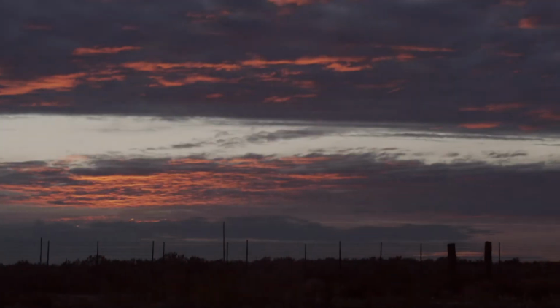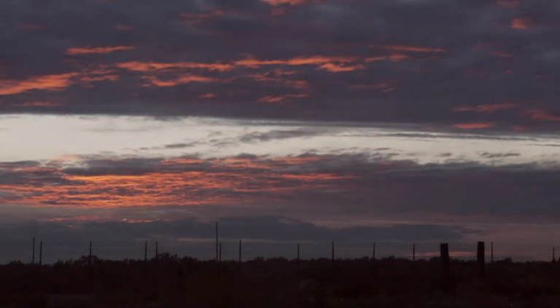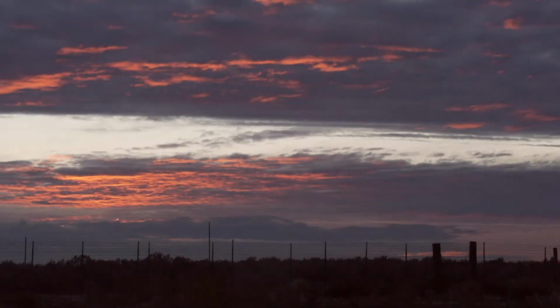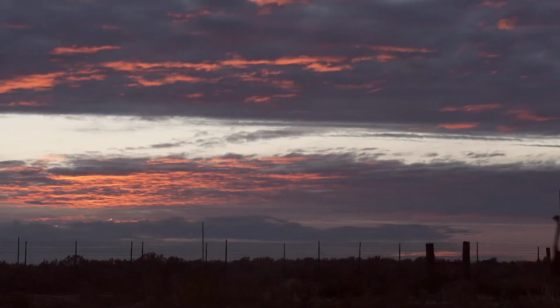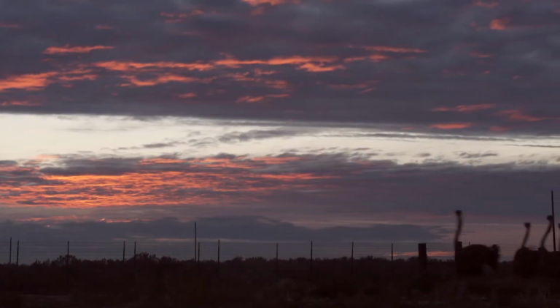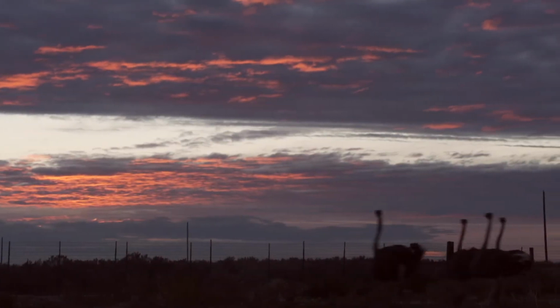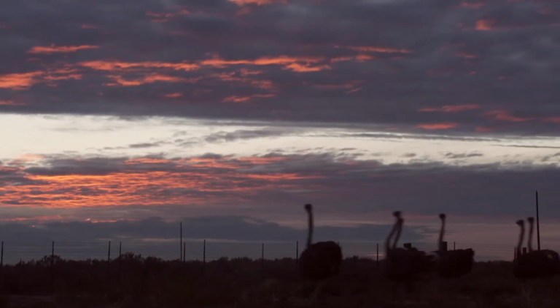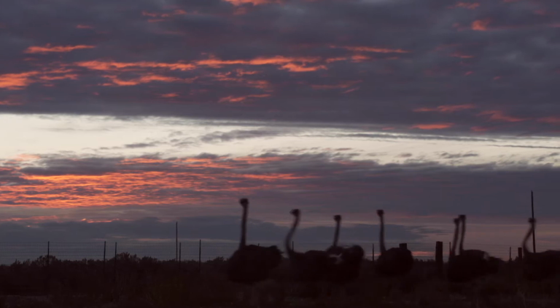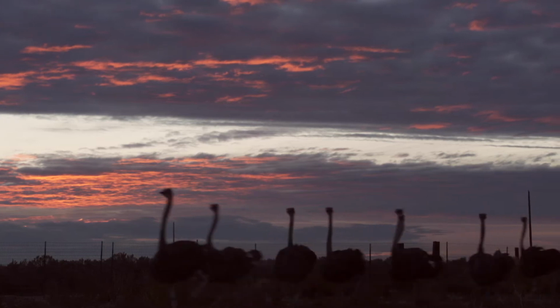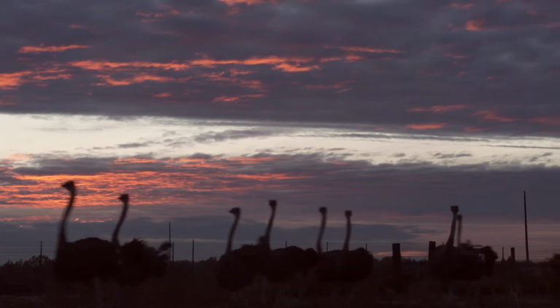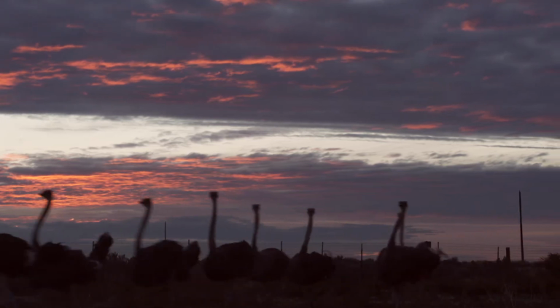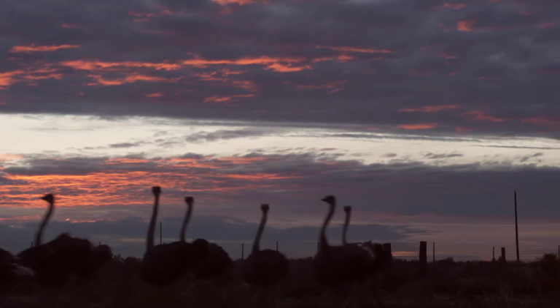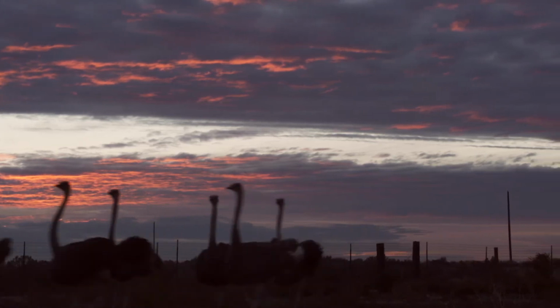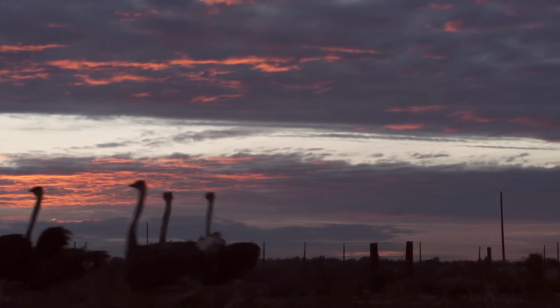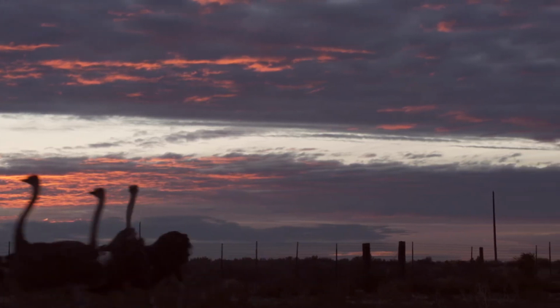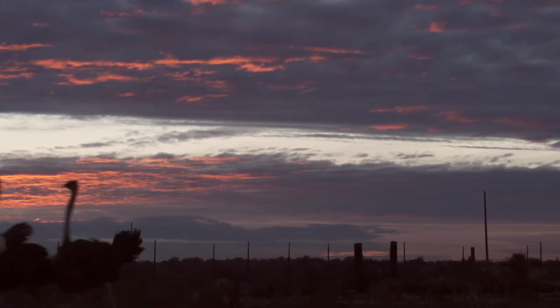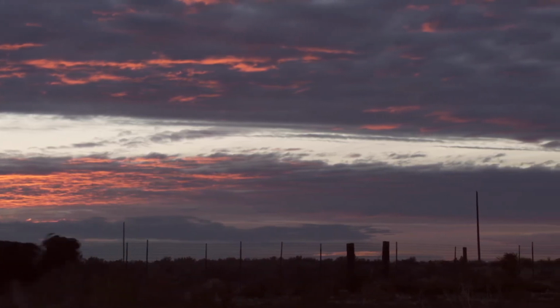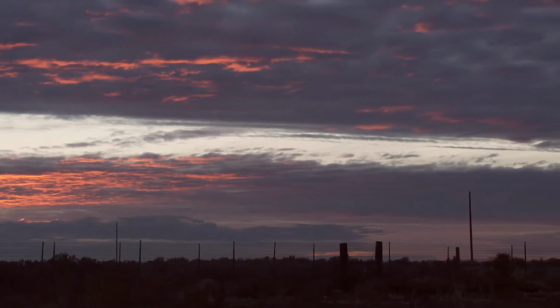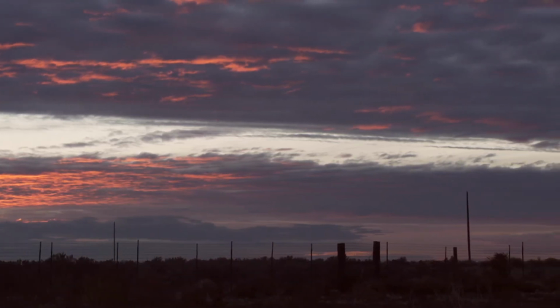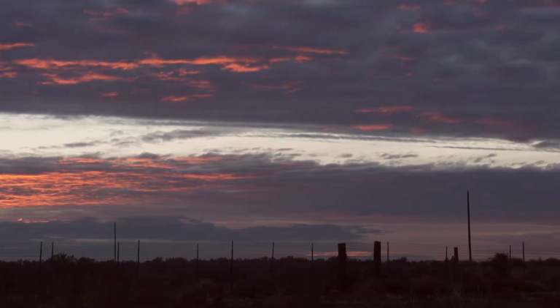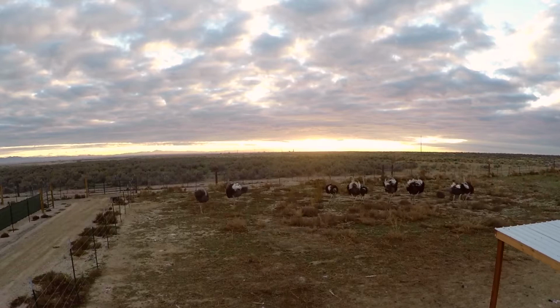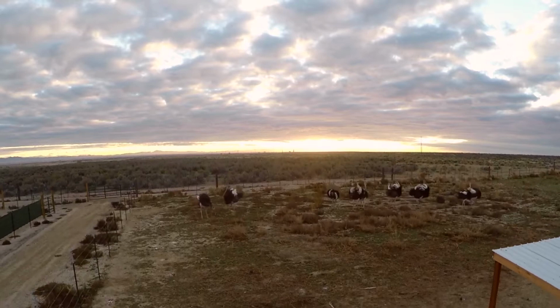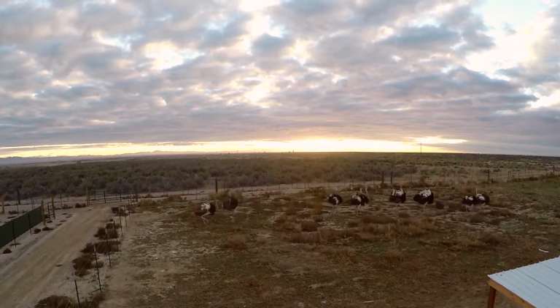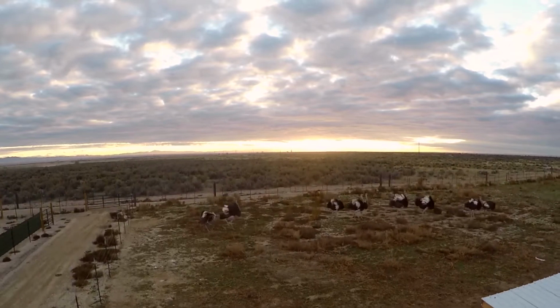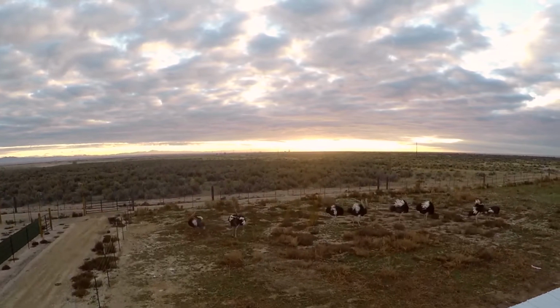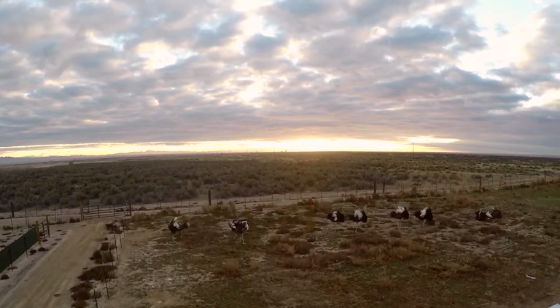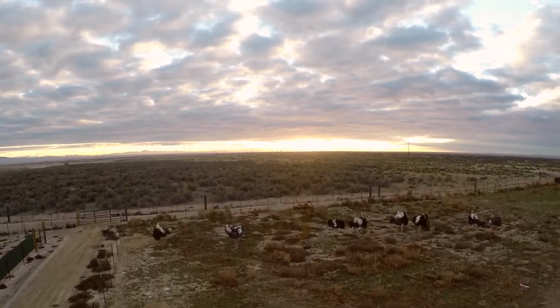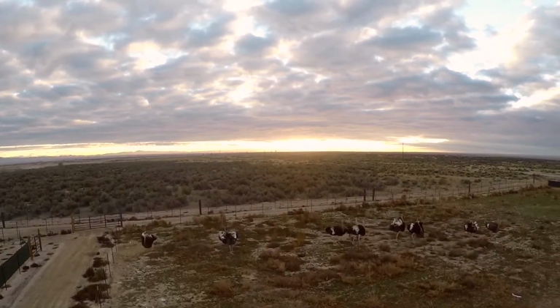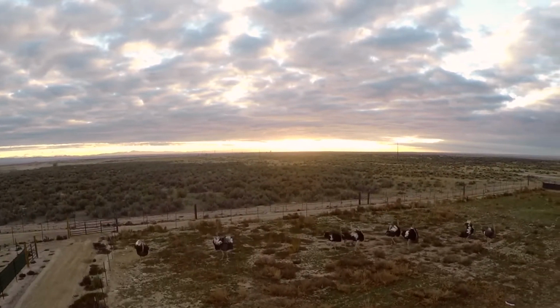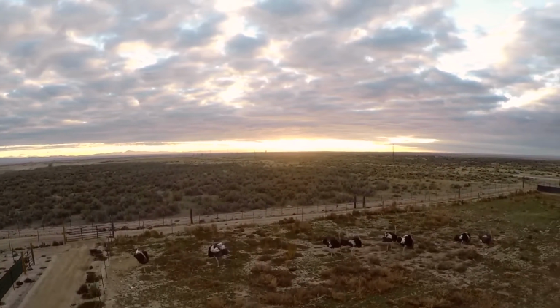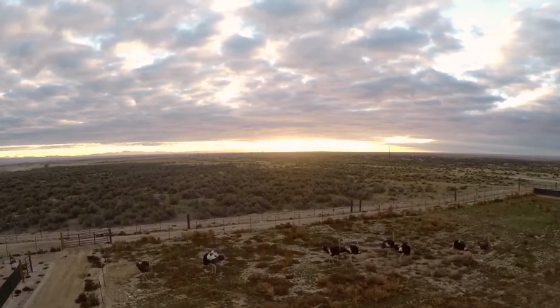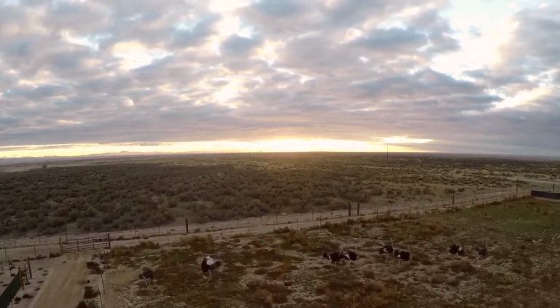Not long ago, I would have mistaken a scene like this for the African savannah. But we're in Boise, Idaho, USA — birthplace of American ostrich farms.